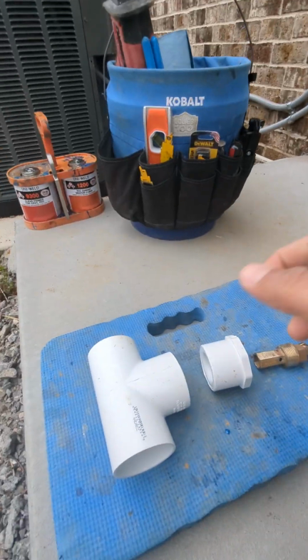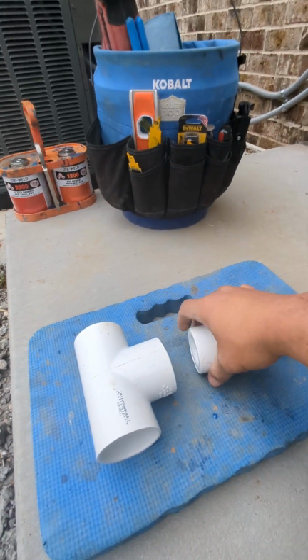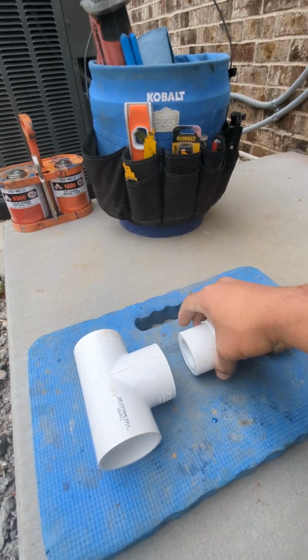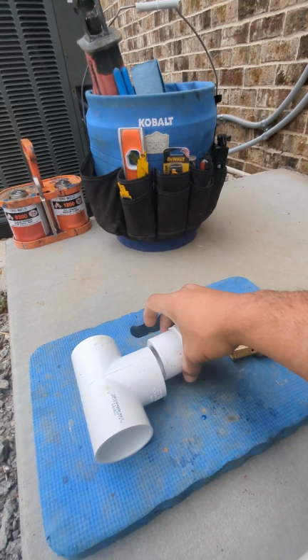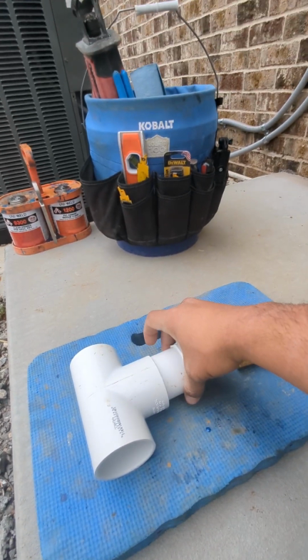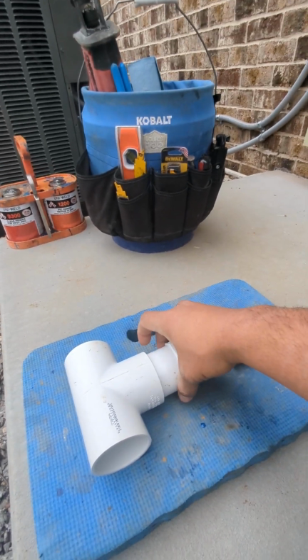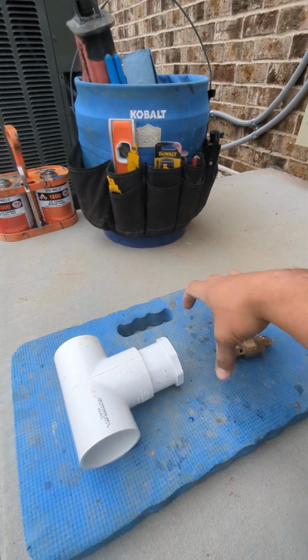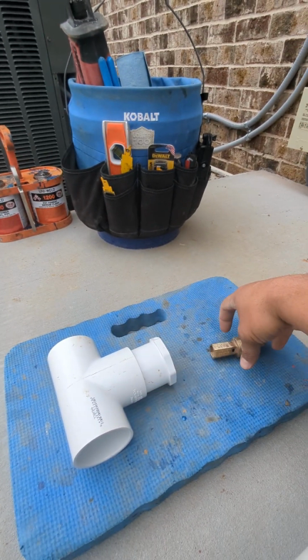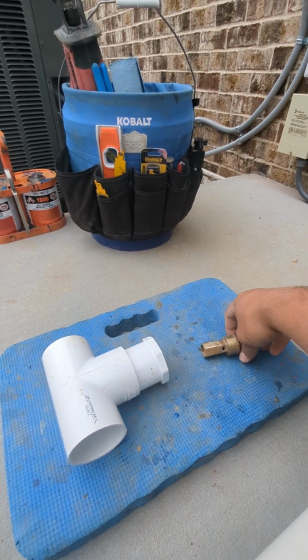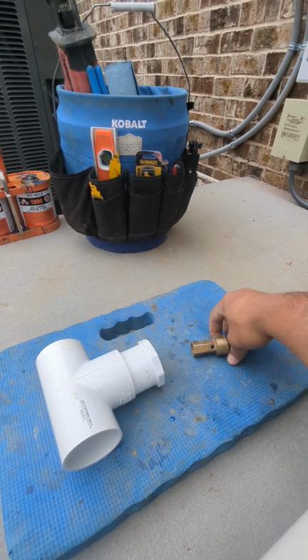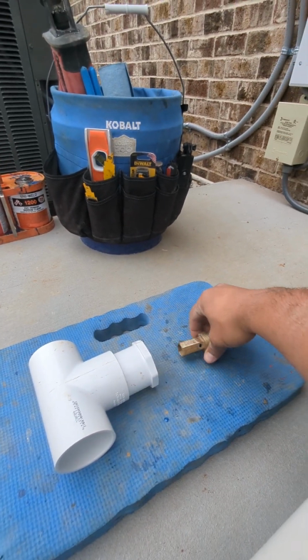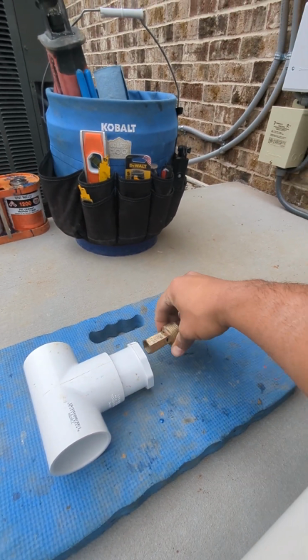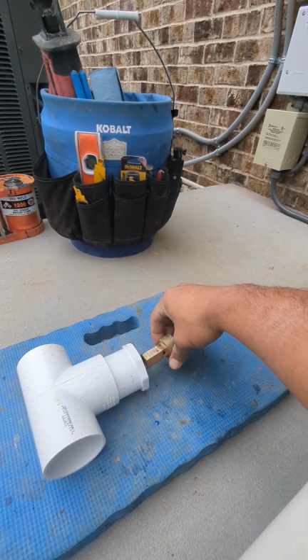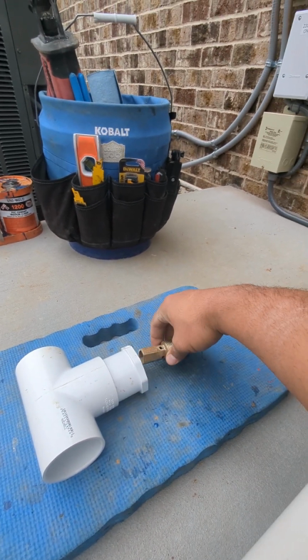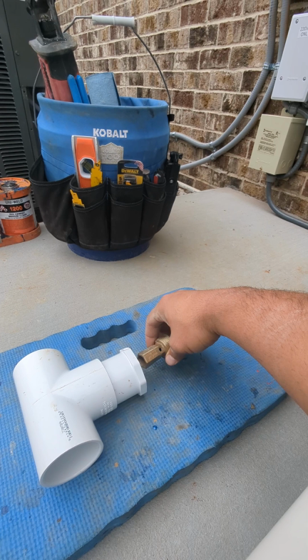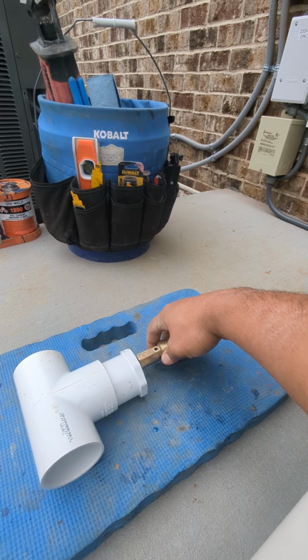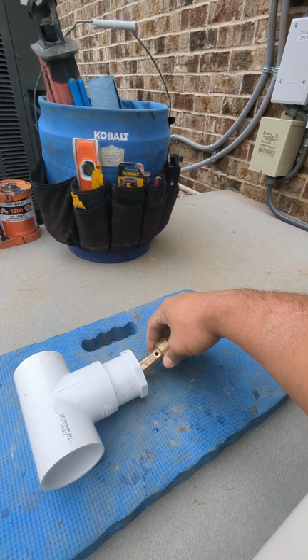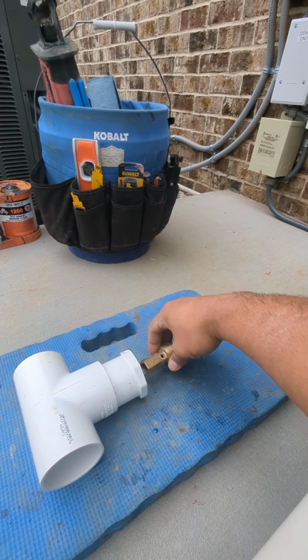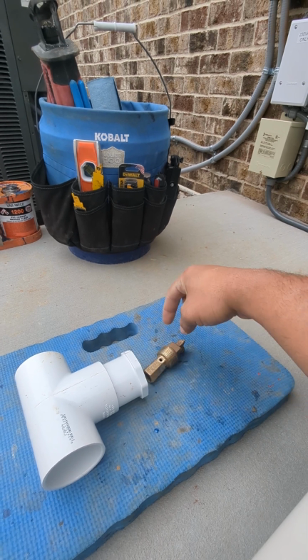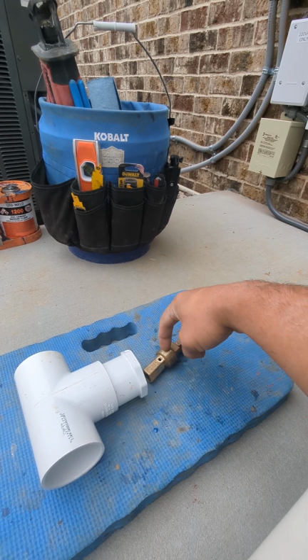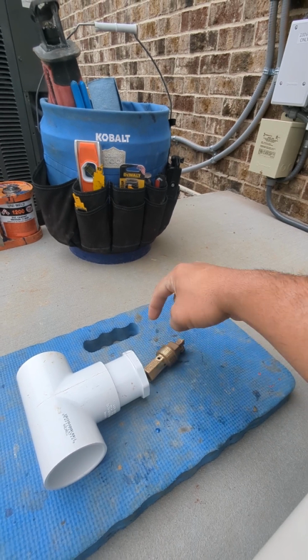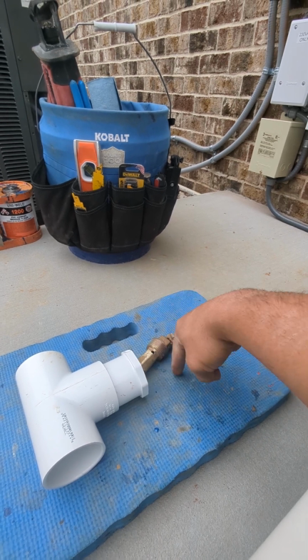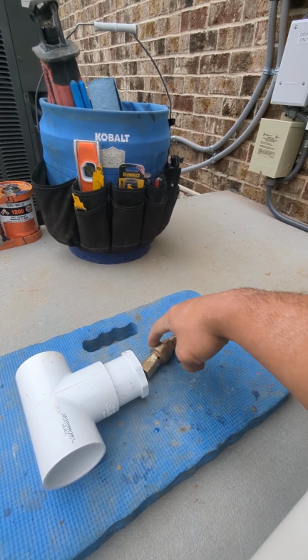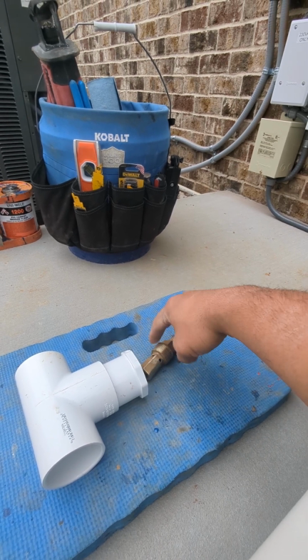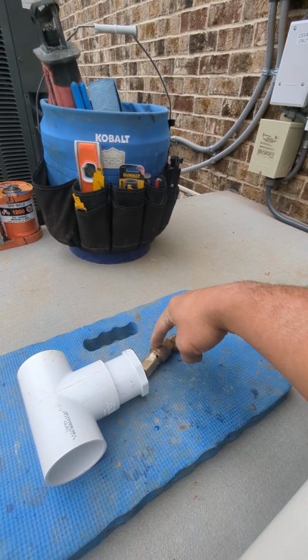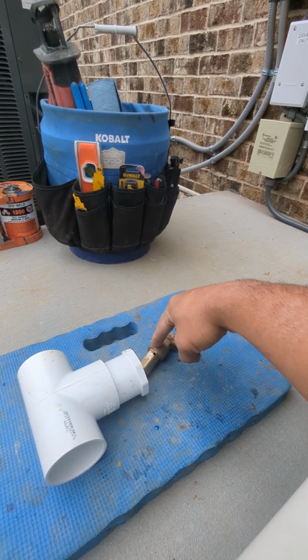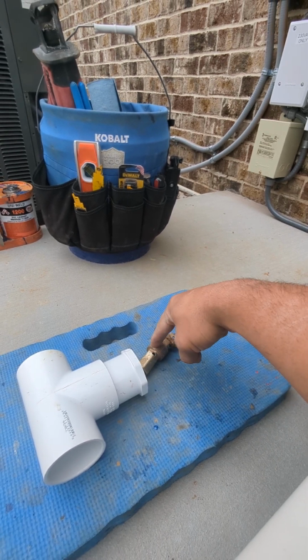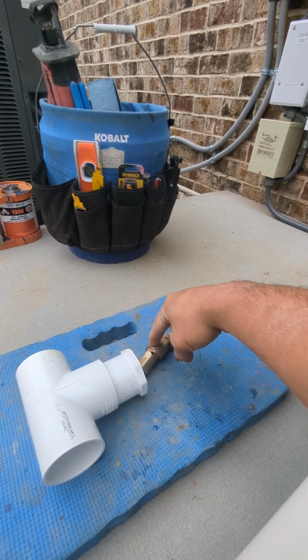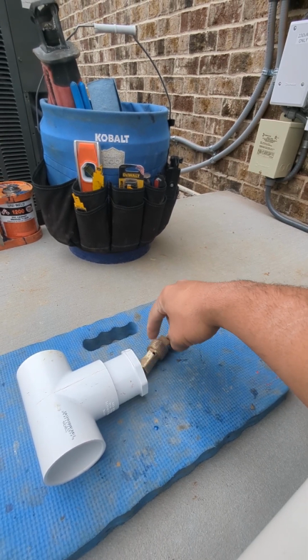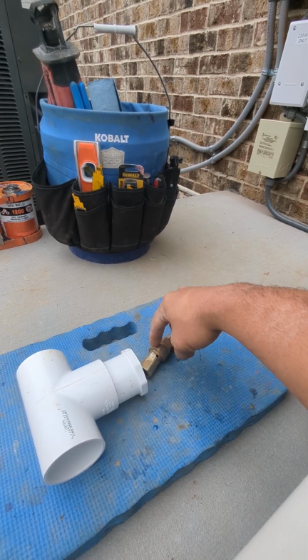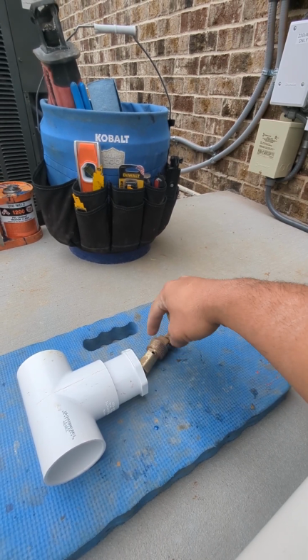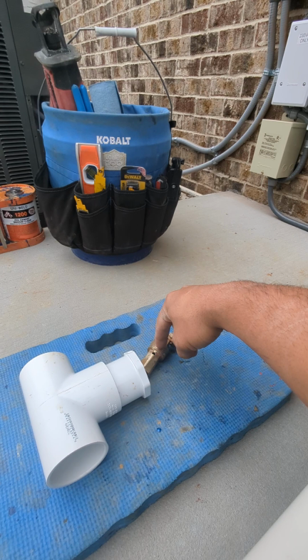So obviously, this goes glued in there. This goes screwed in here, but with Teflon tape. Don't forget the Teflon tape, okay? Otherwise, this will leak.